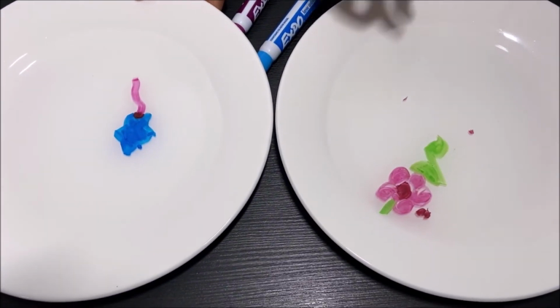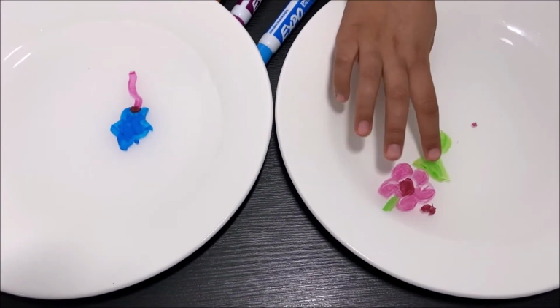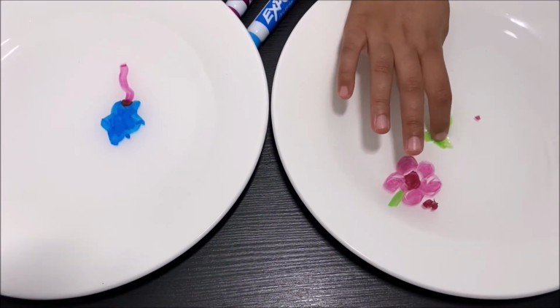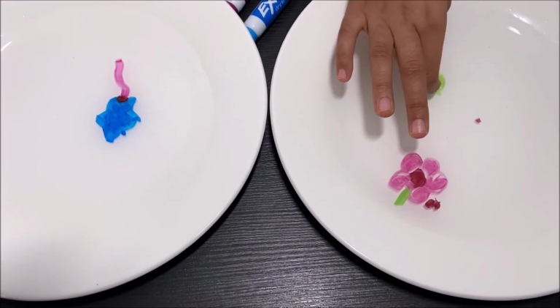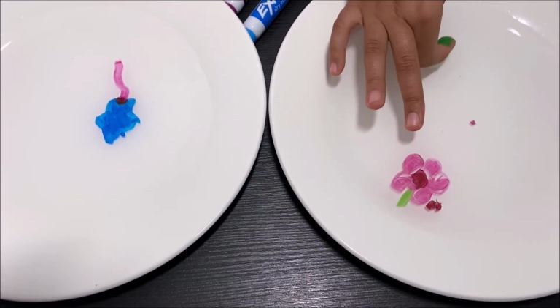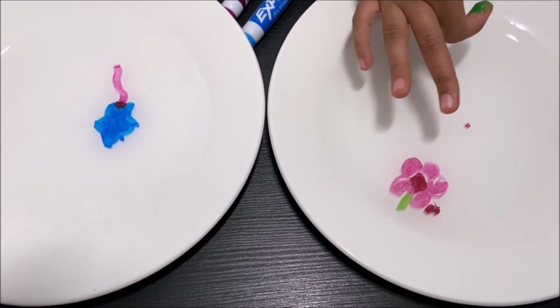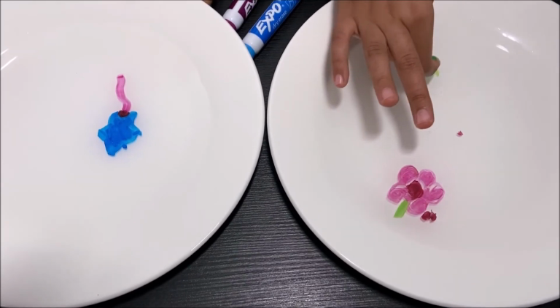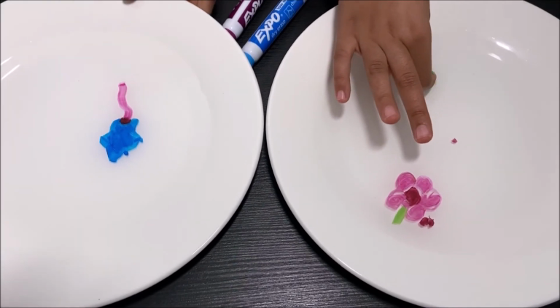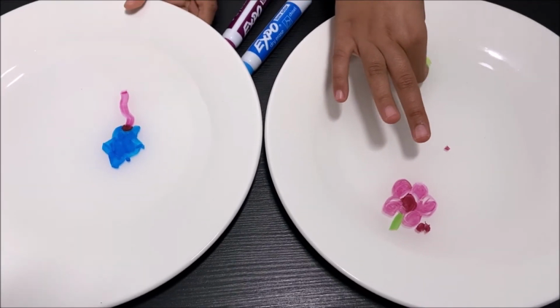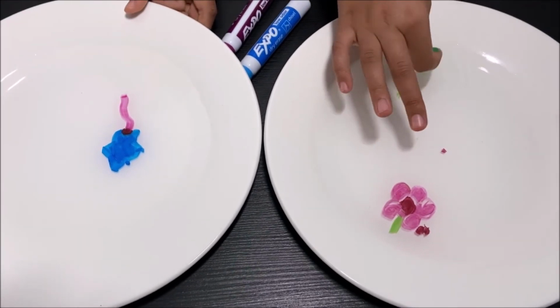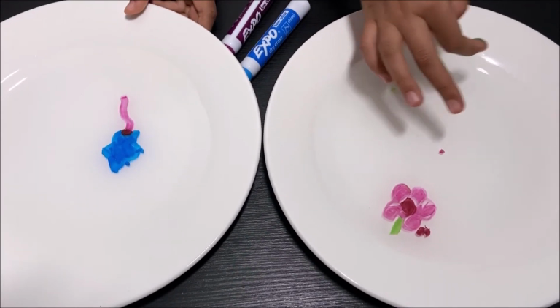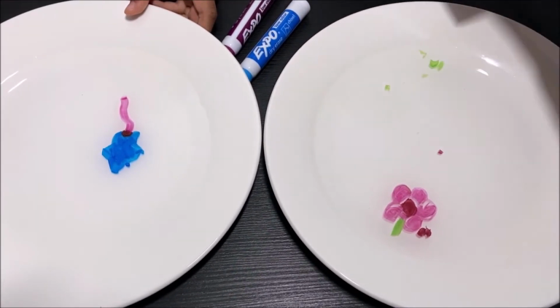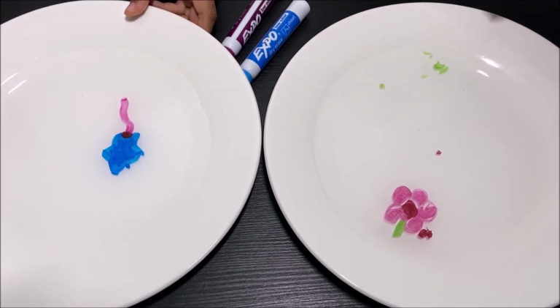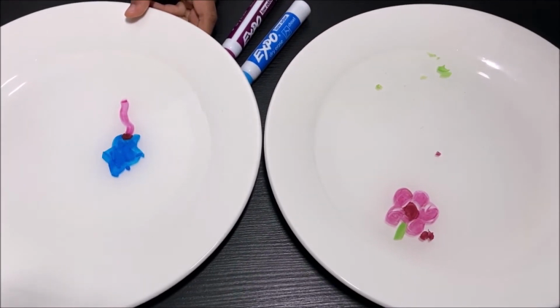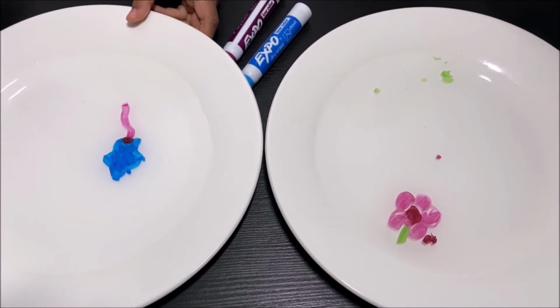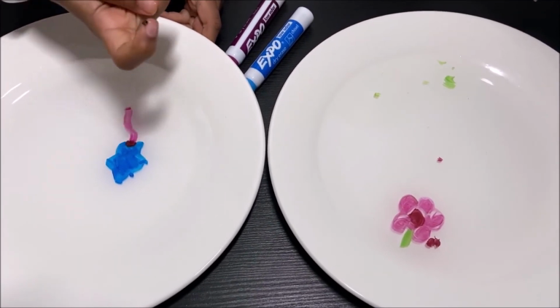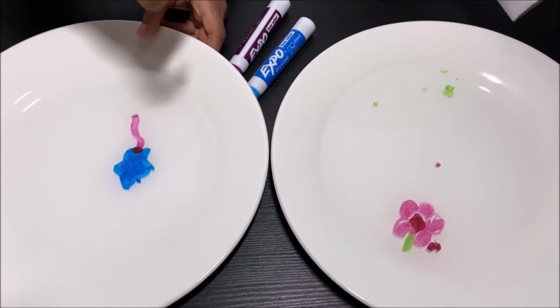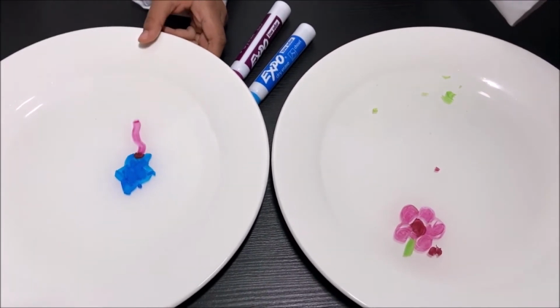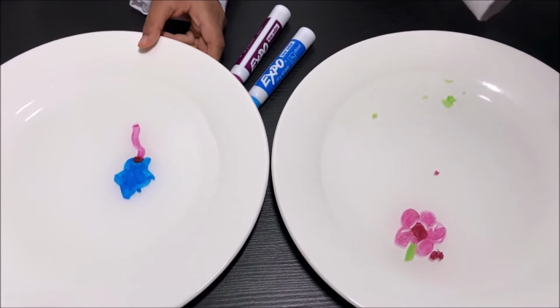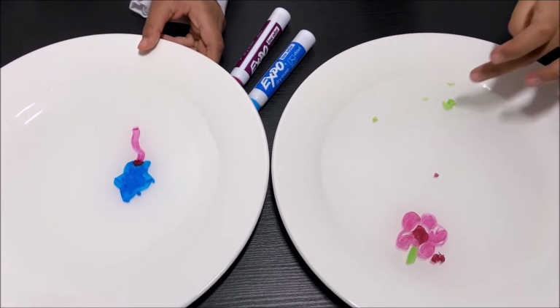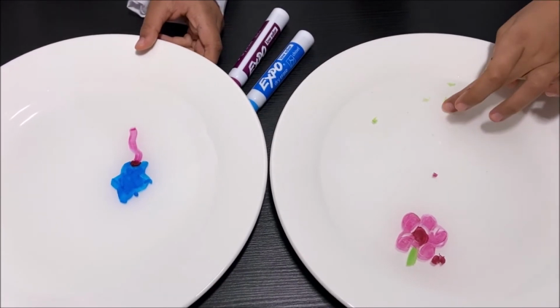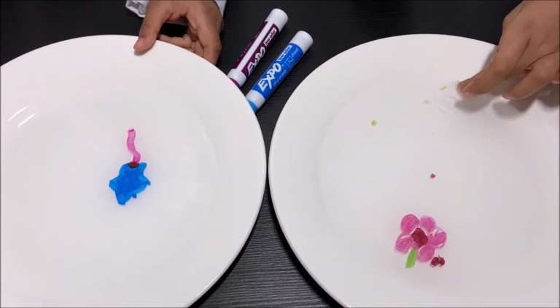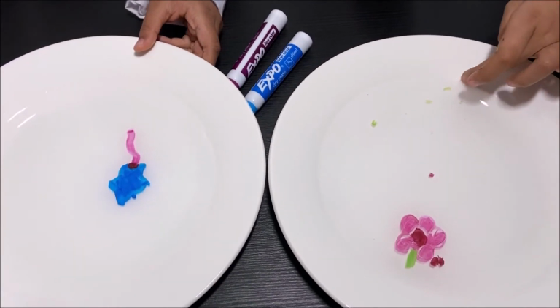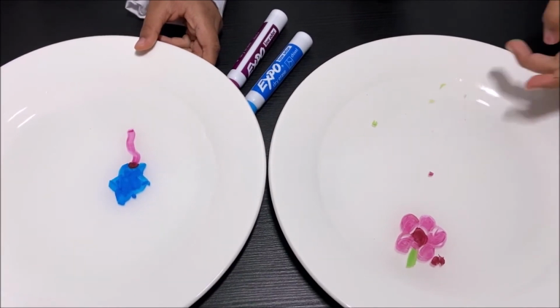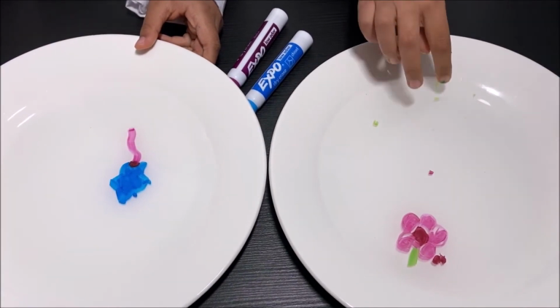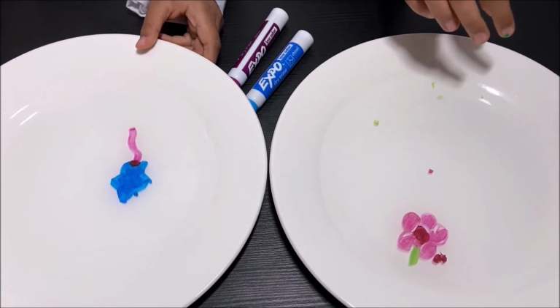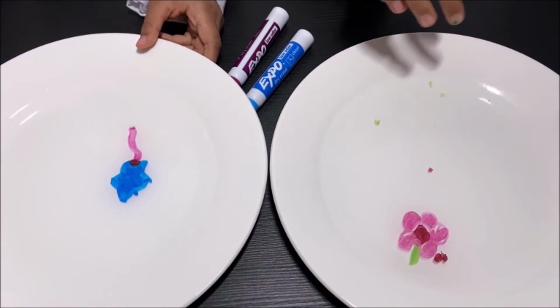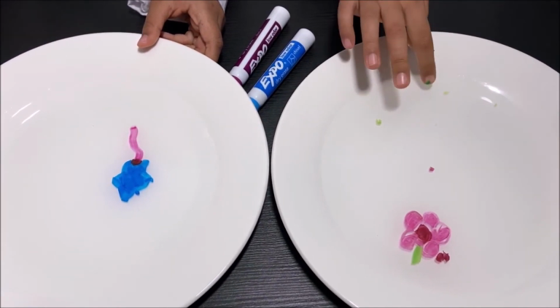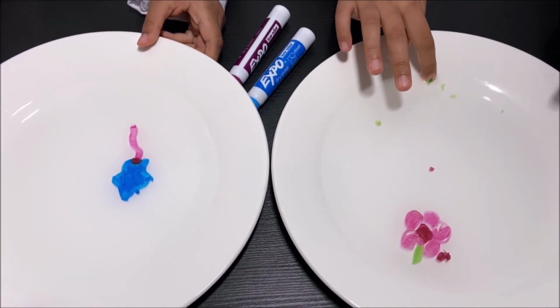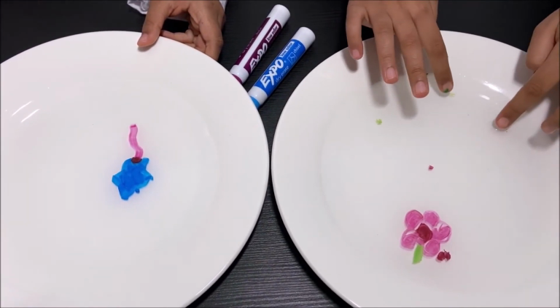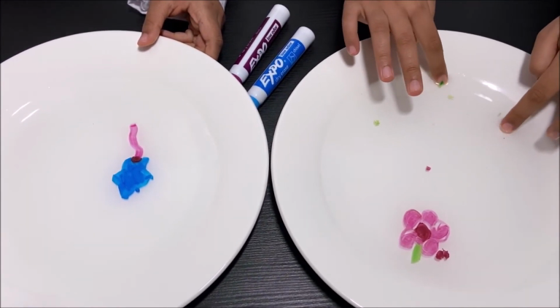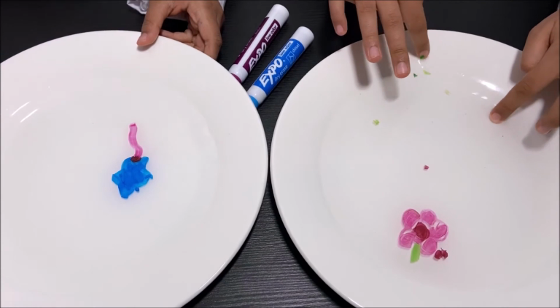Now I'm going to take the stem because I don't really need that stem. It's too long. It's stuck — I can't get it out. I'm going to get all the scraps out of the water.